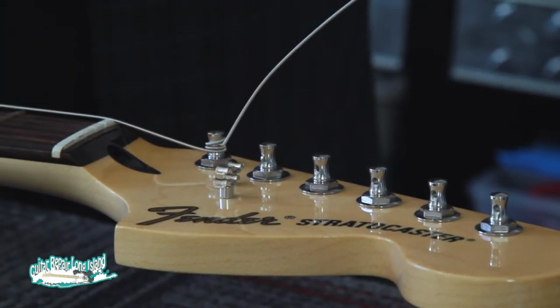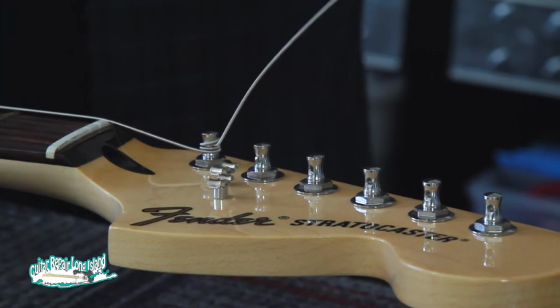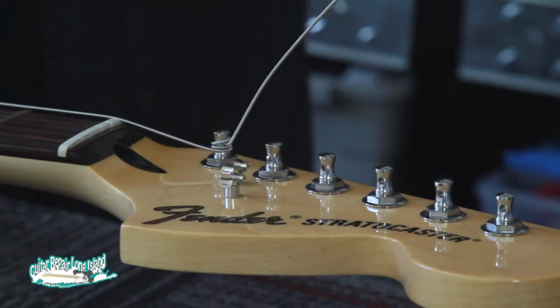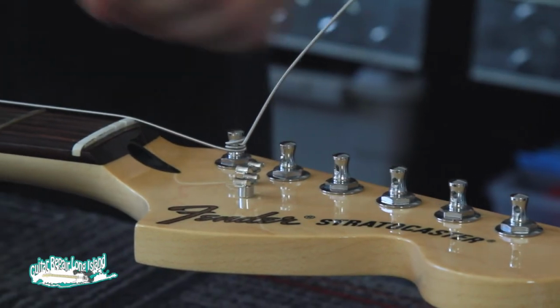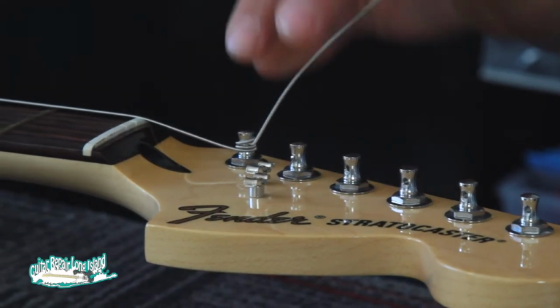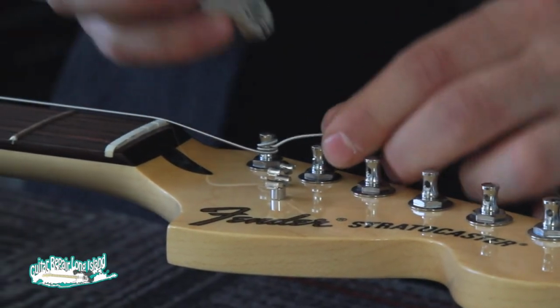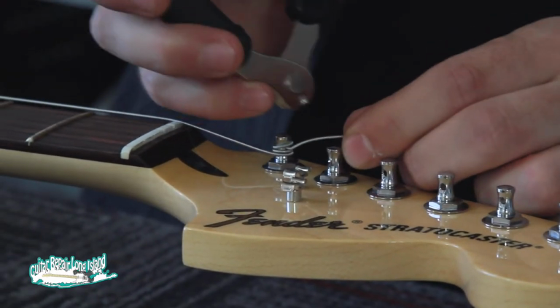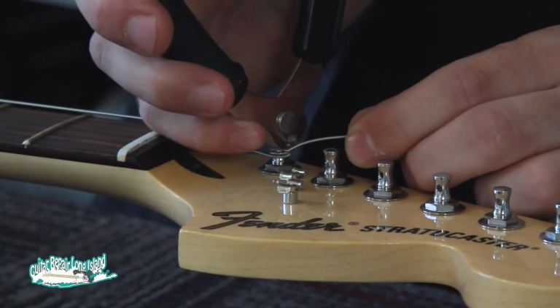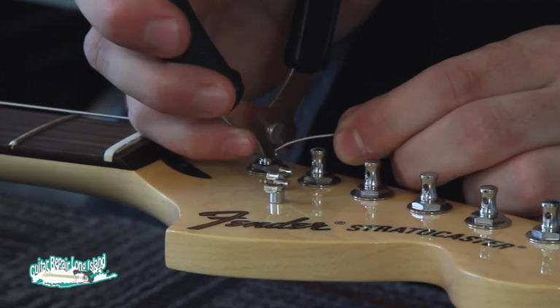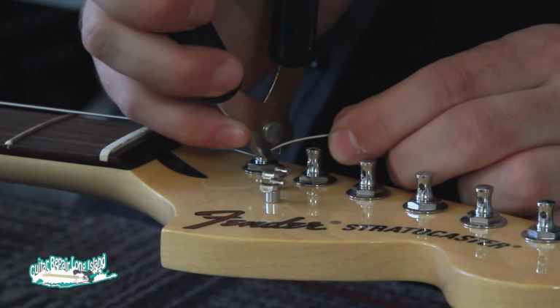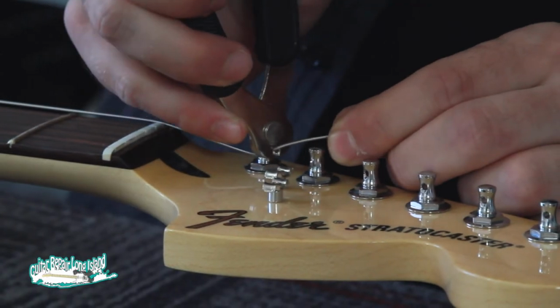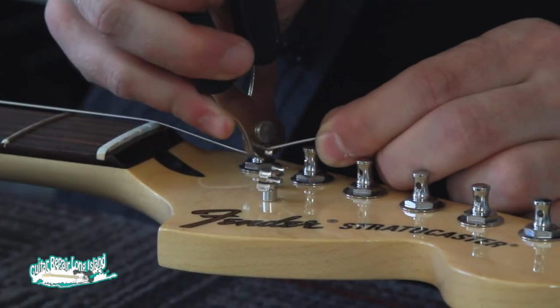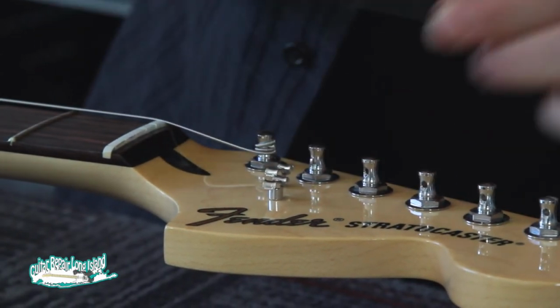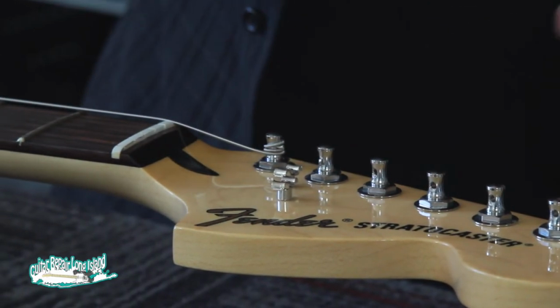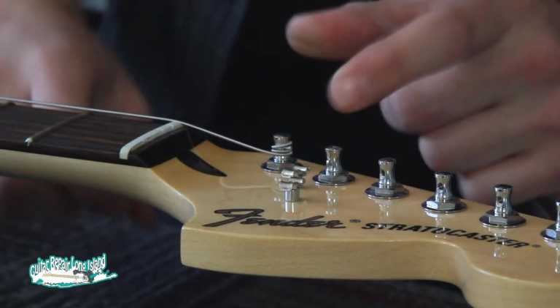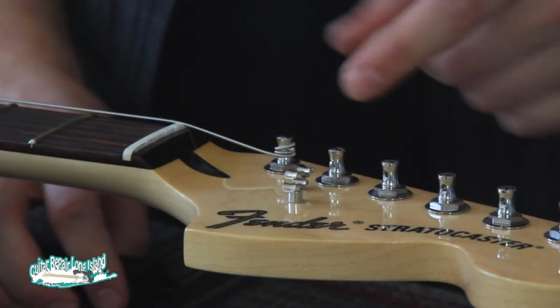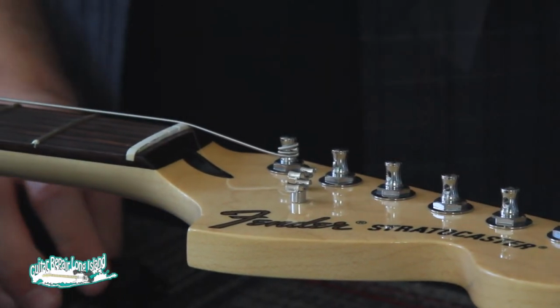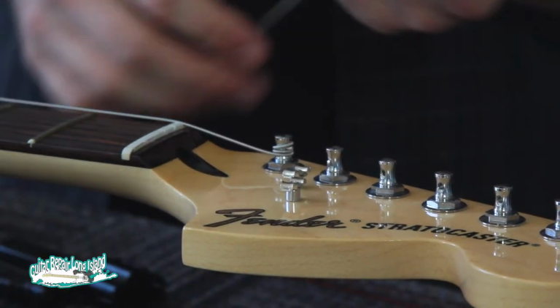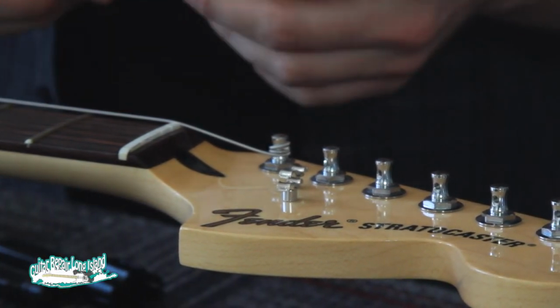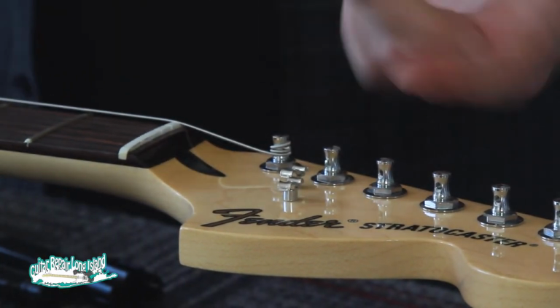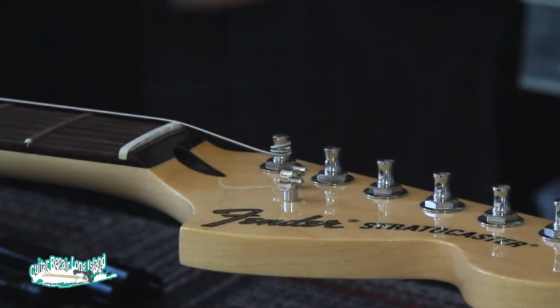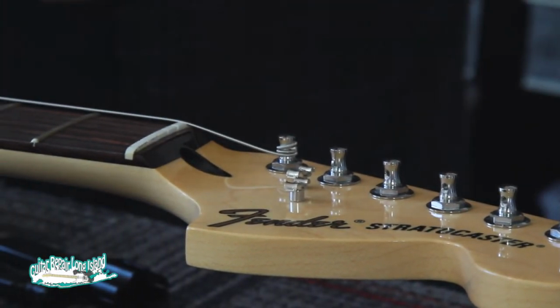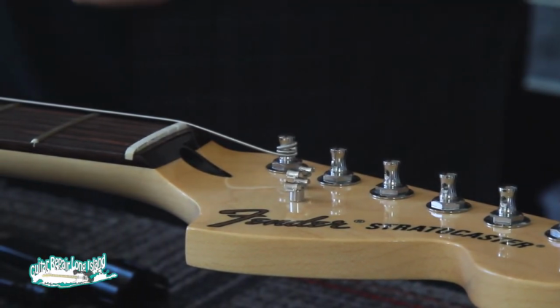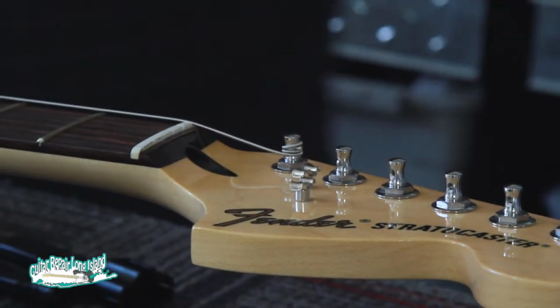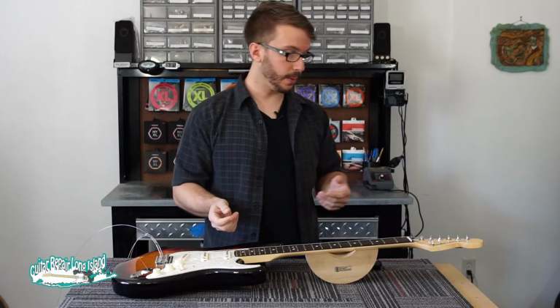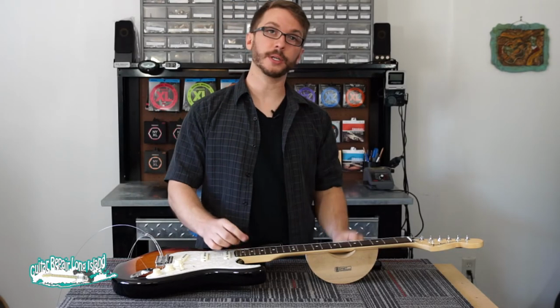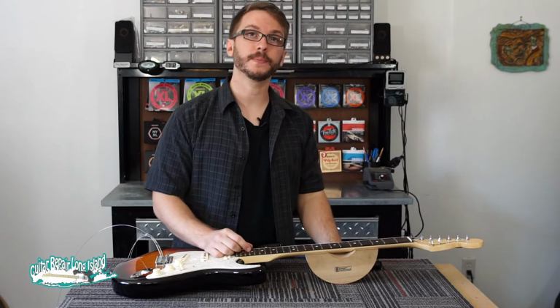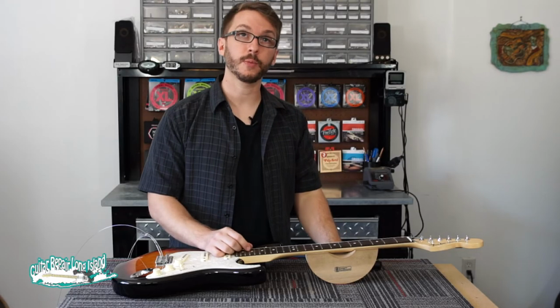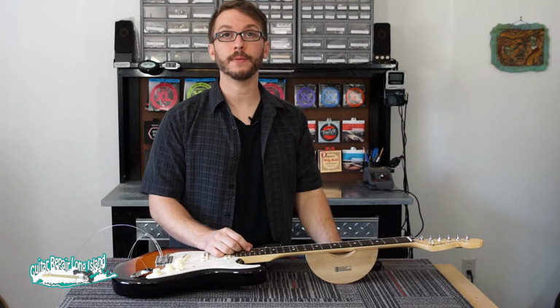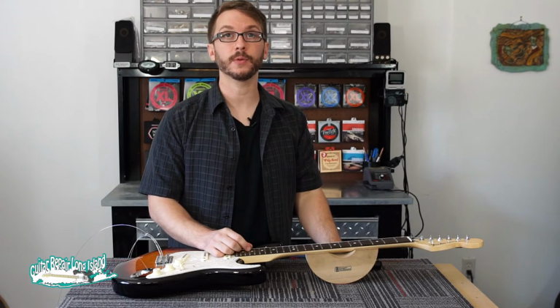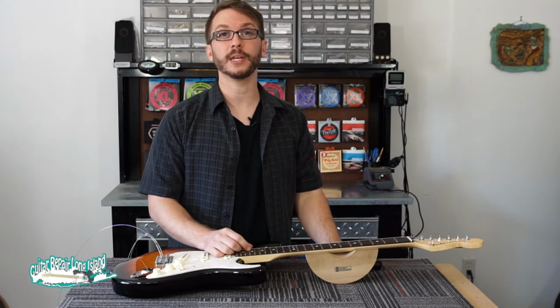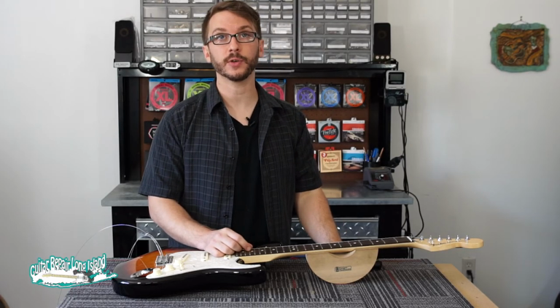And that's the first string. When it's on, you can use your cutter — get in there close, no need to leave tons of space. You don't want it to catch your hand later on. Just remove the excess string and we're going to repeat that for the remaining five strings.